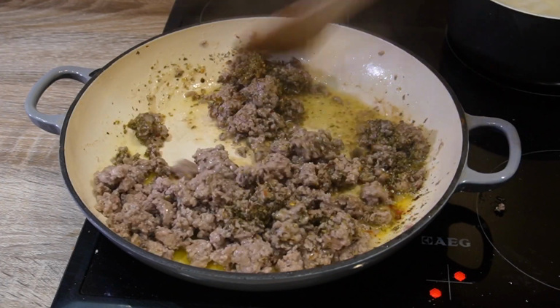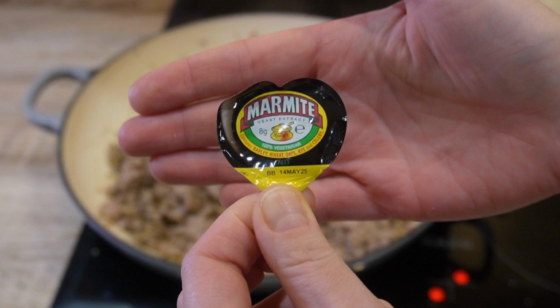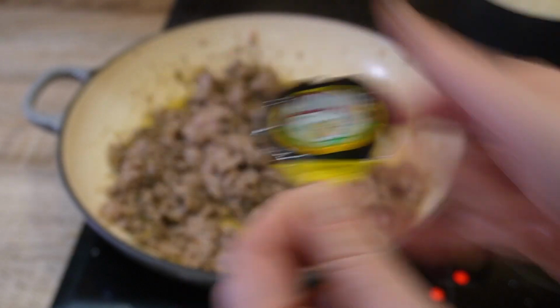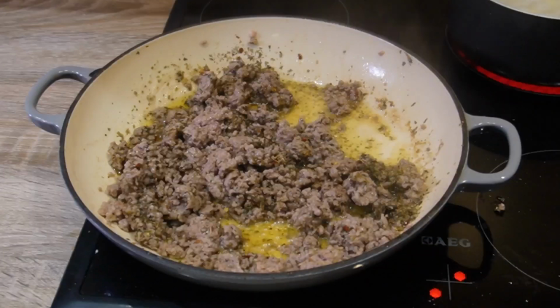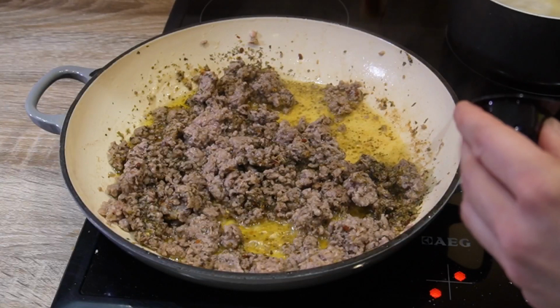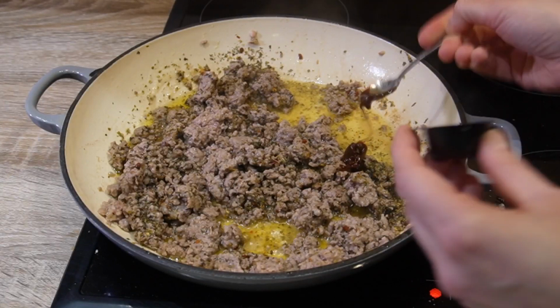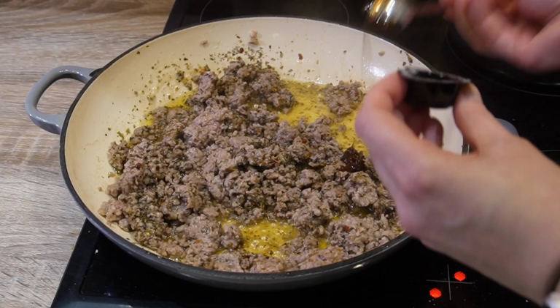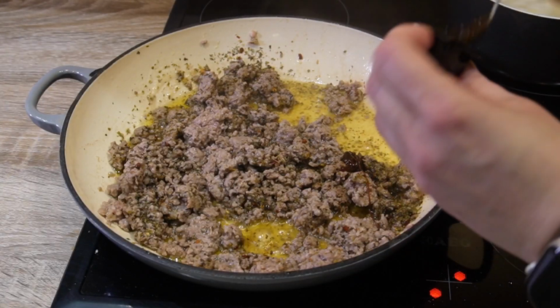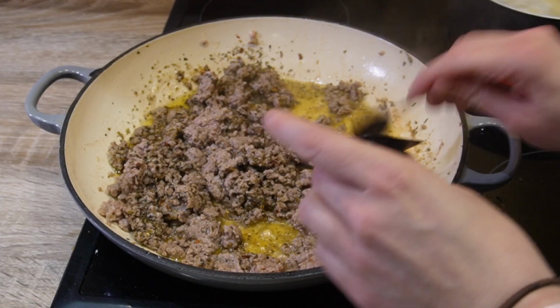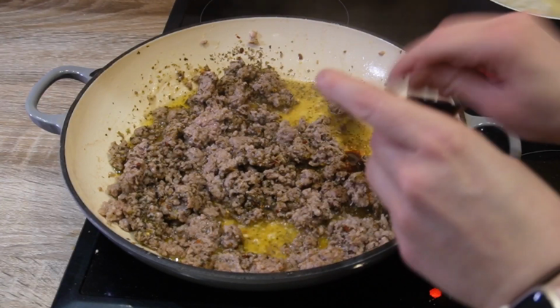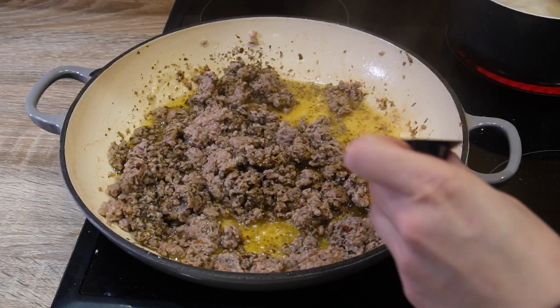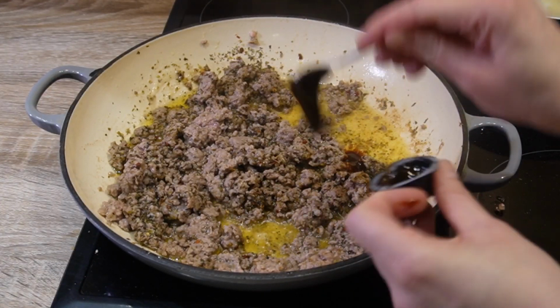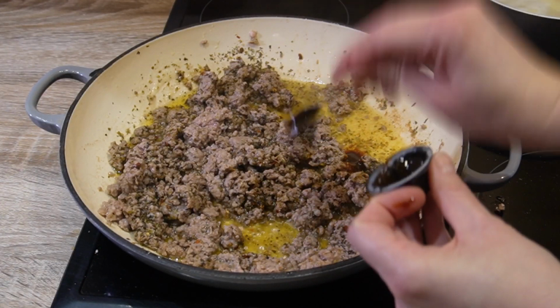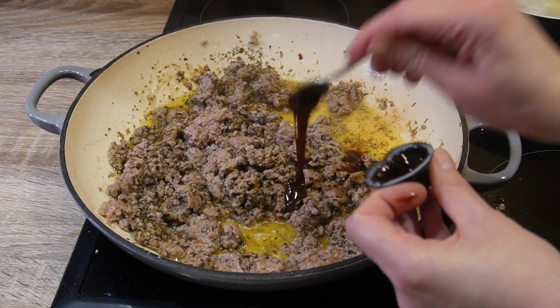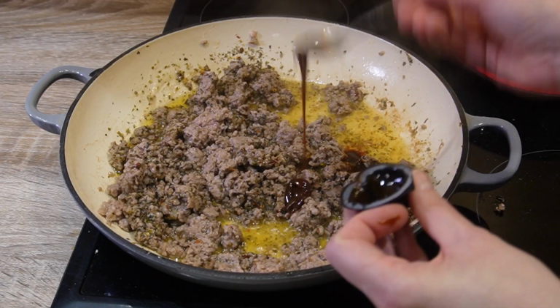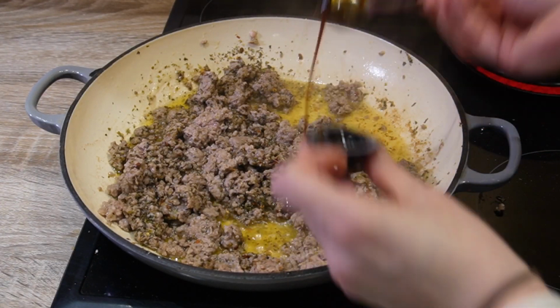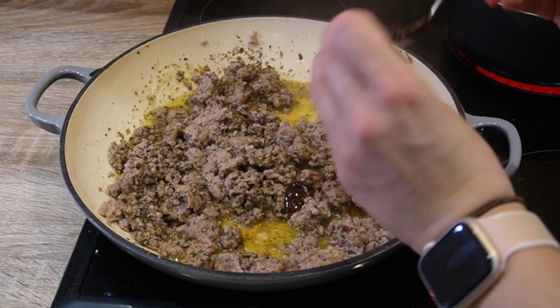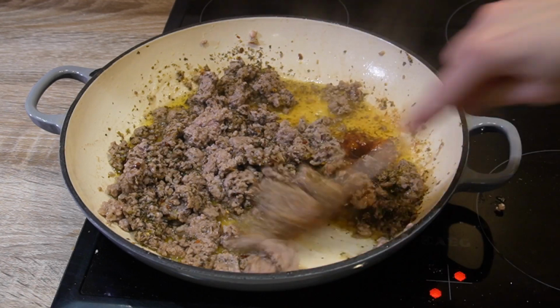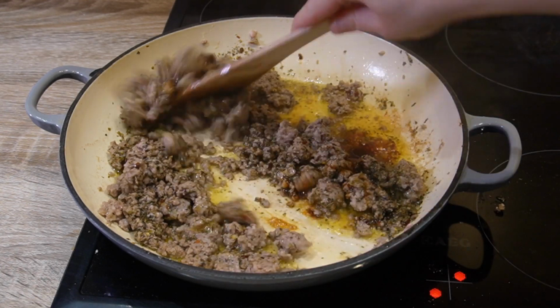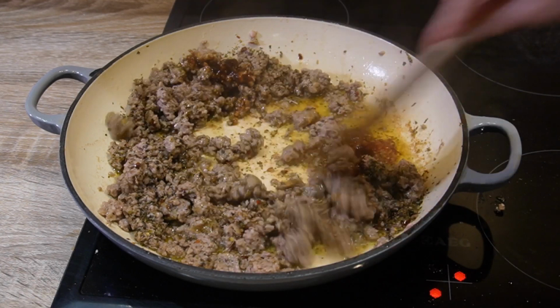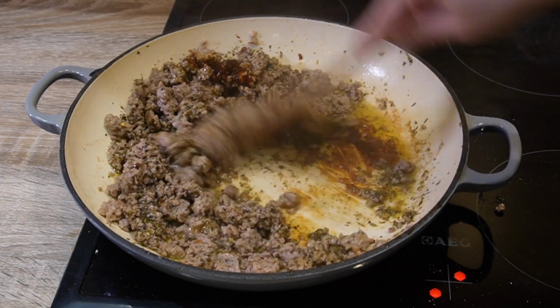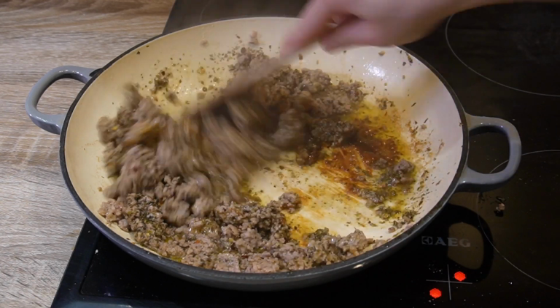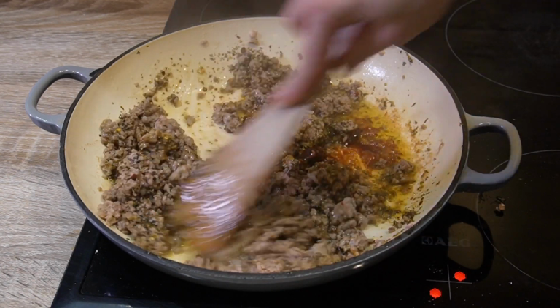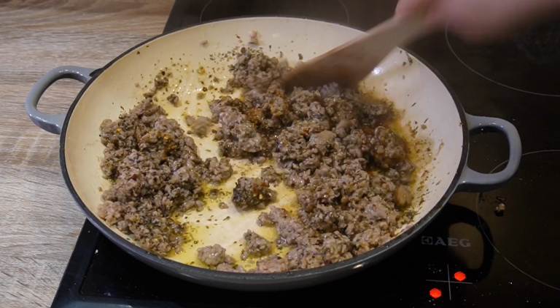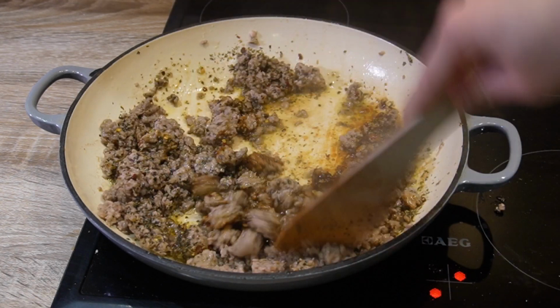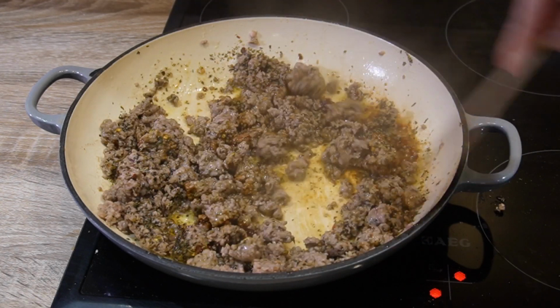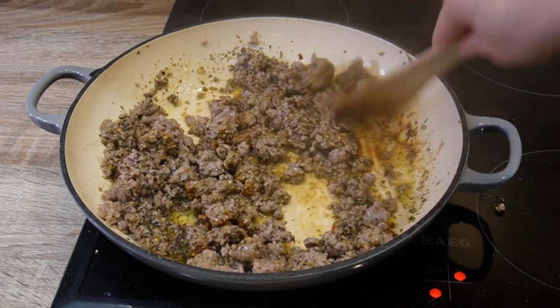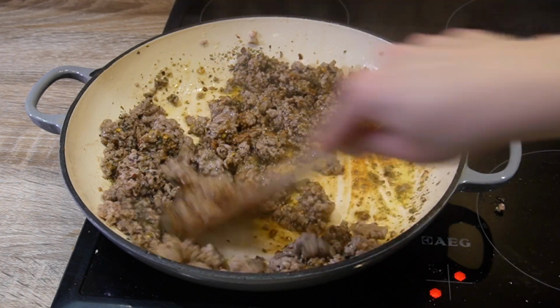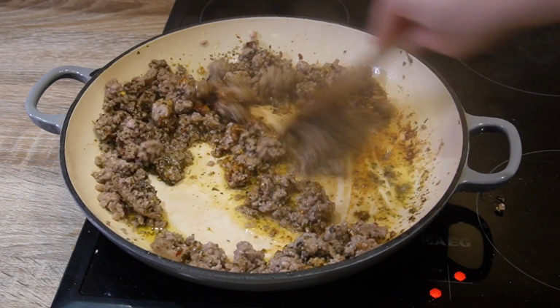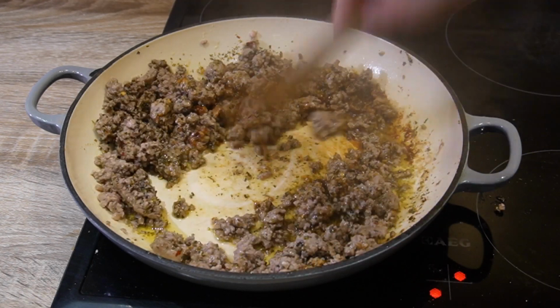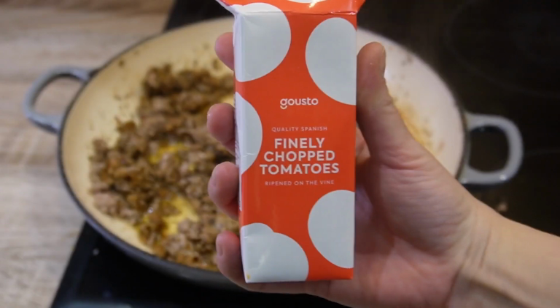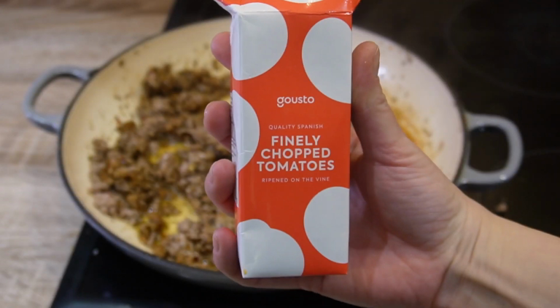Adding two tablespoons of marmite. Don't question this — even if you don't like marmite, this does not taste like marmite at all. It just gives a nice, caramel taste to your sauce.